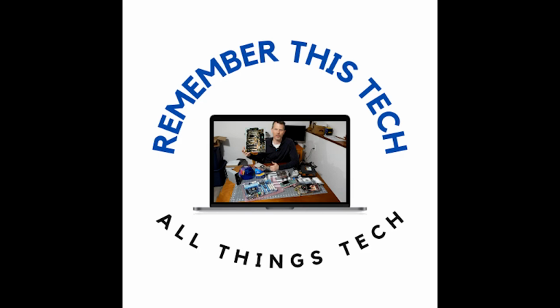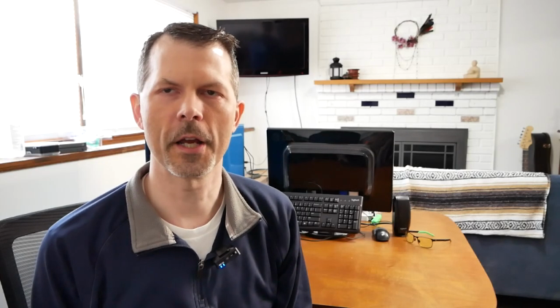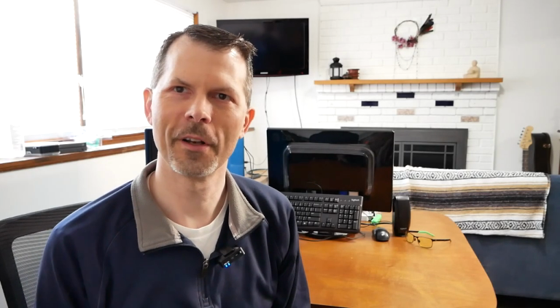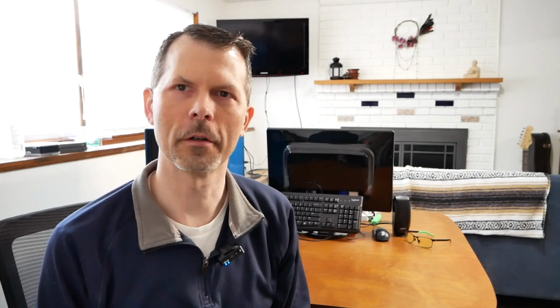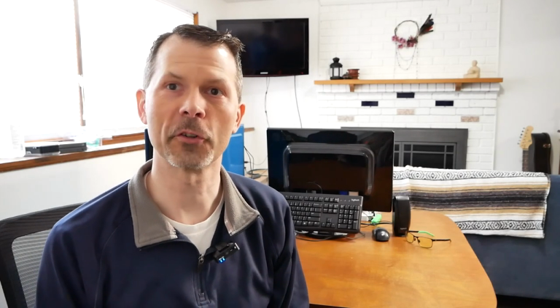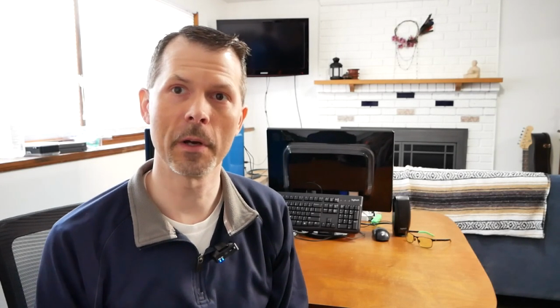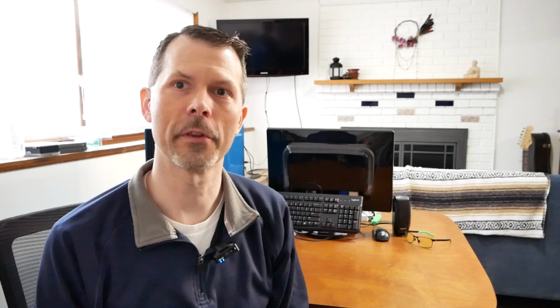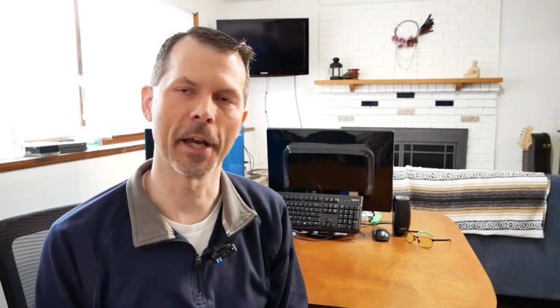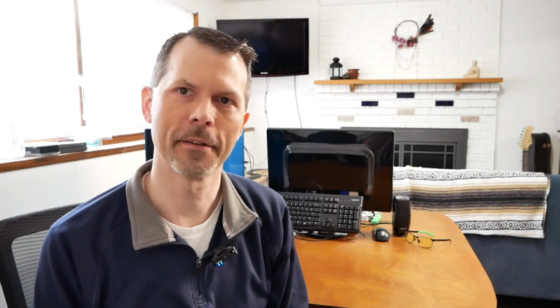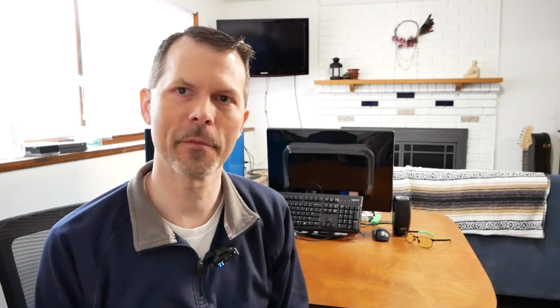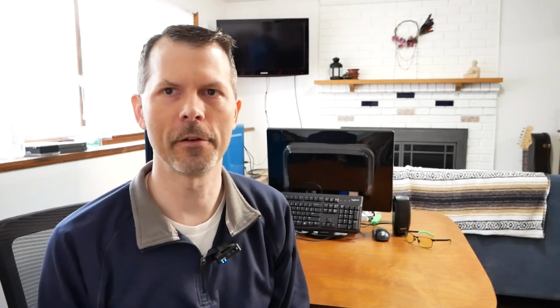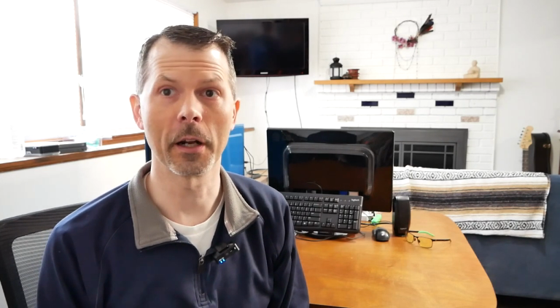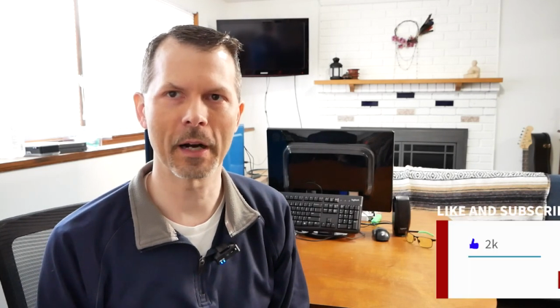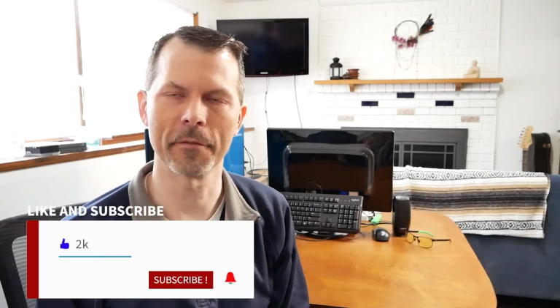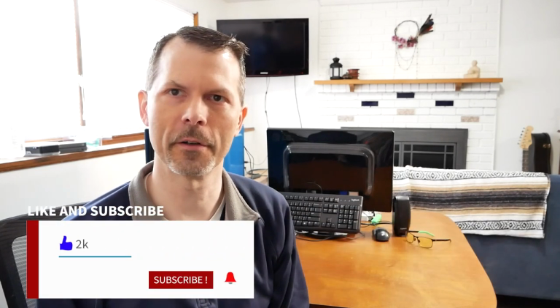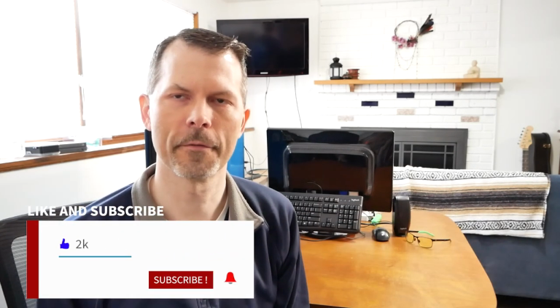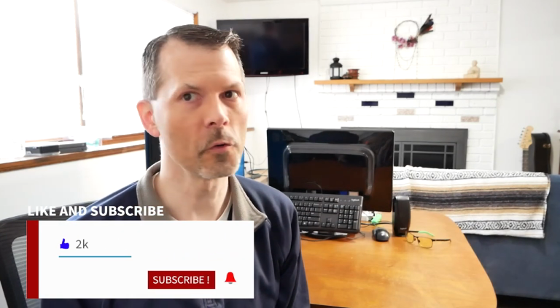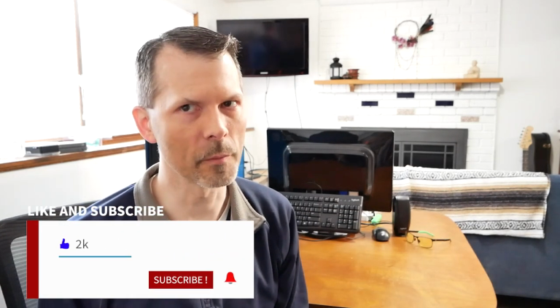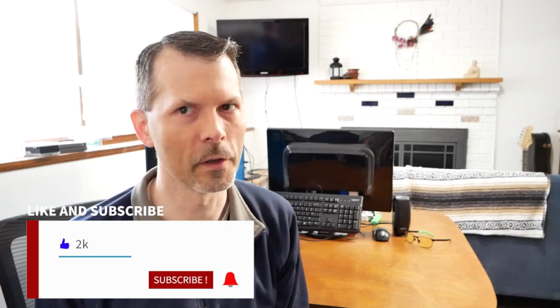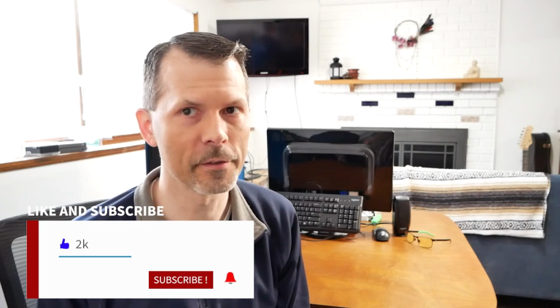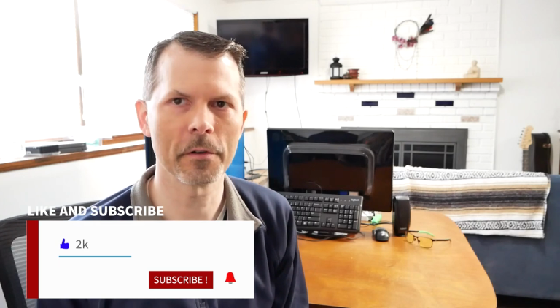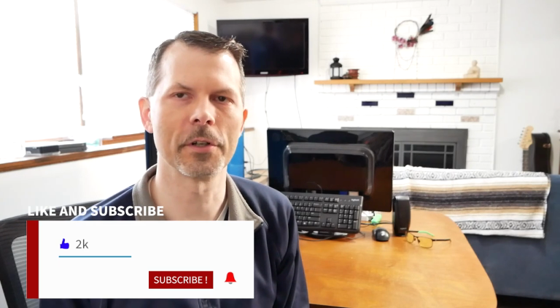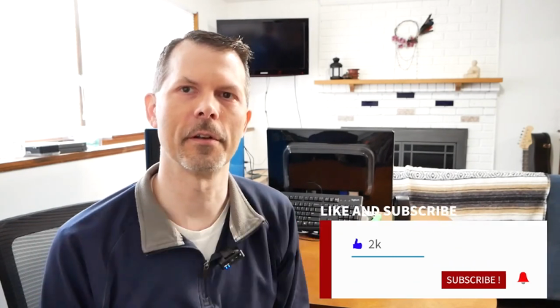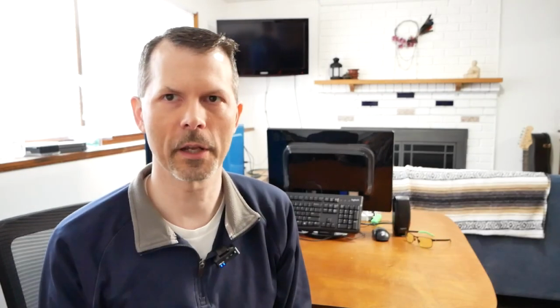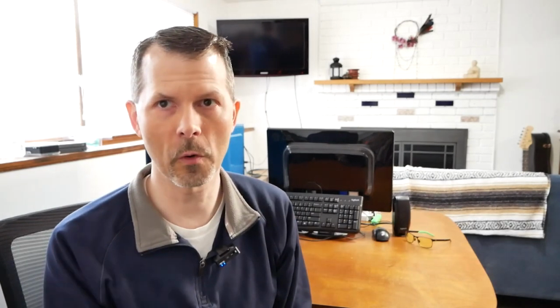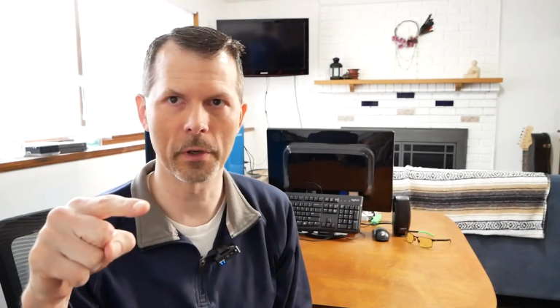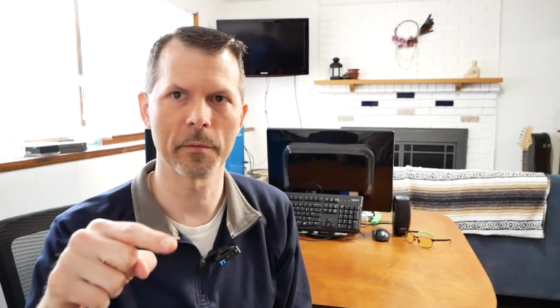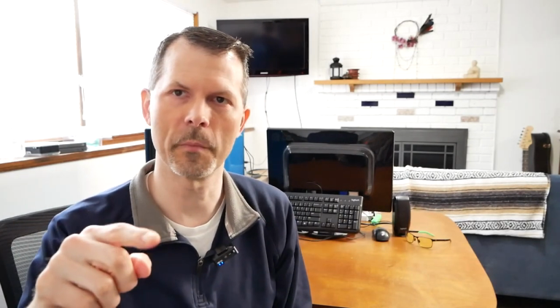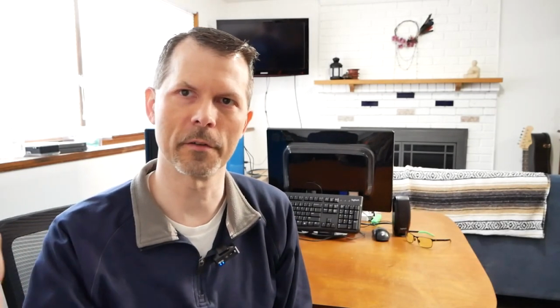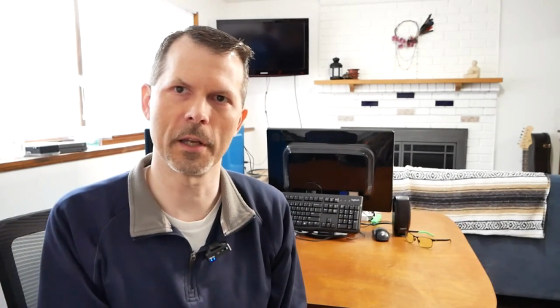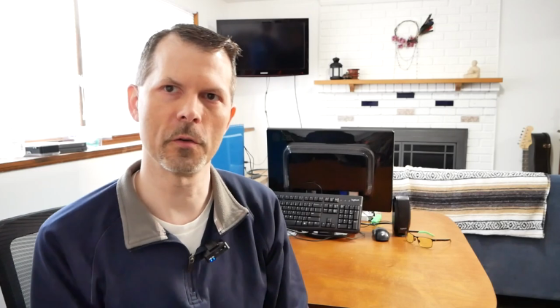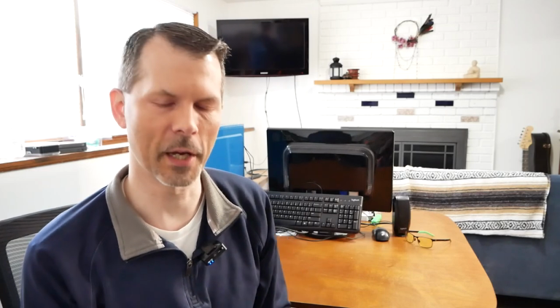Hey everyone, welcome back to Remember This Tech. Today I'm going to be doing an unboxing video for a new motherboard that some of you have suggested from the latest poll I put on the community page of the YouTube page.